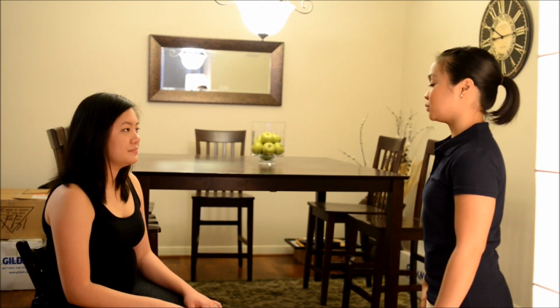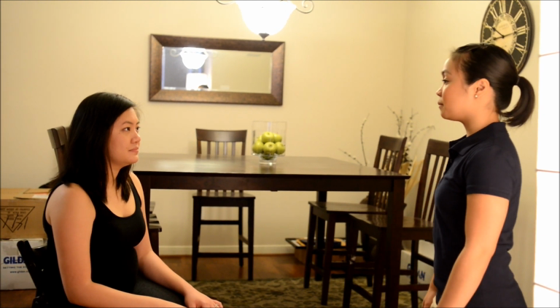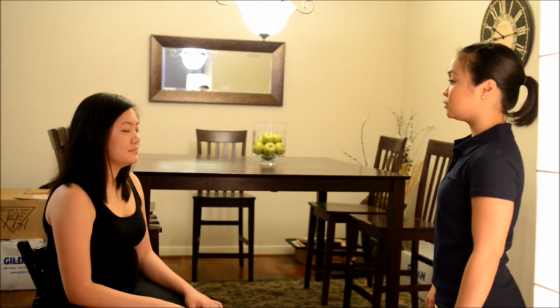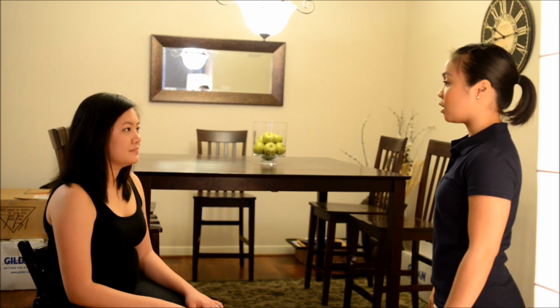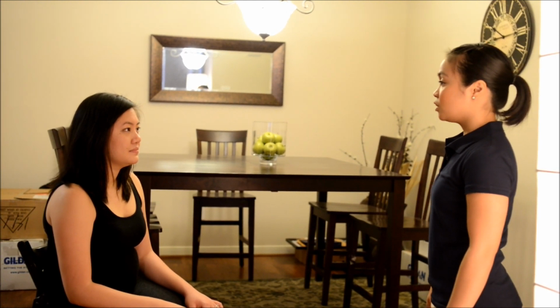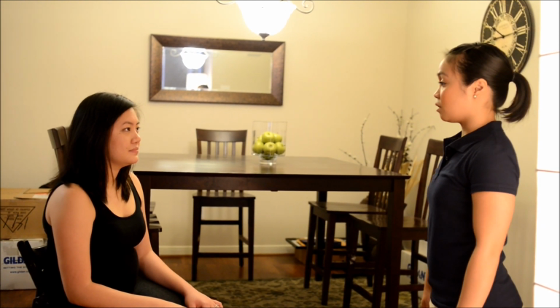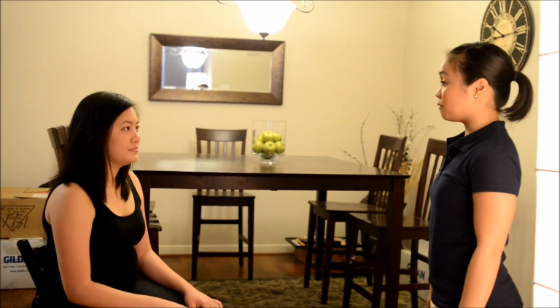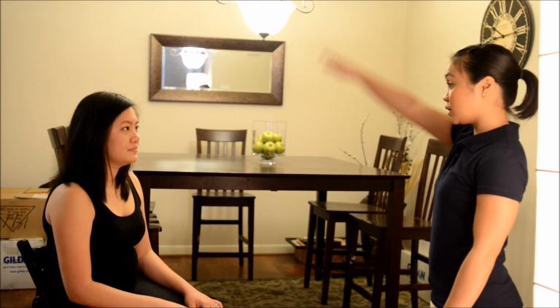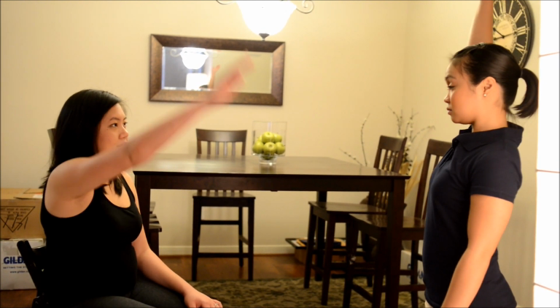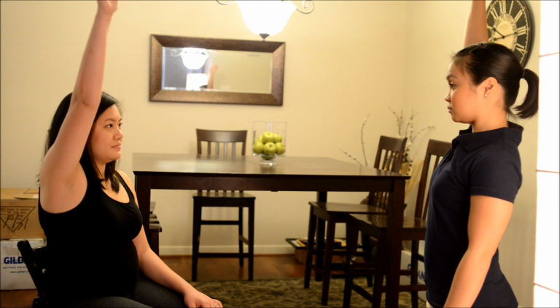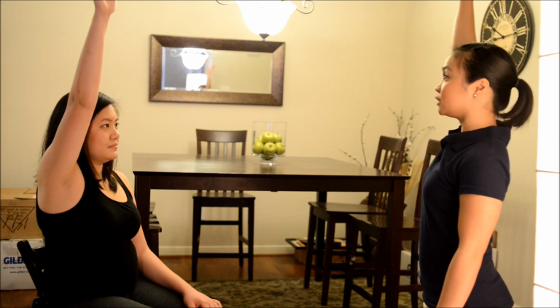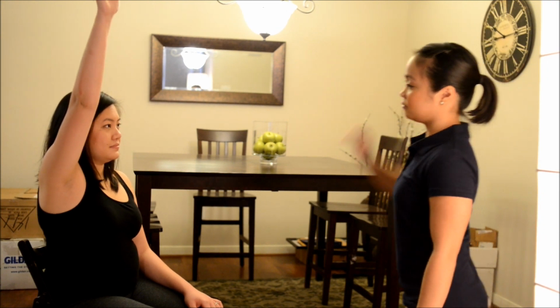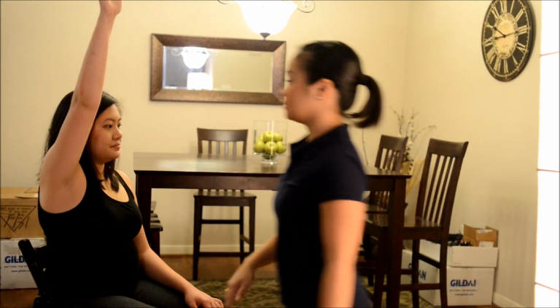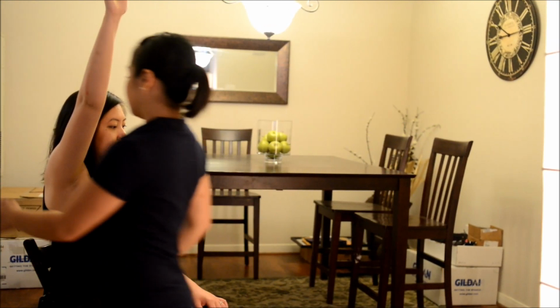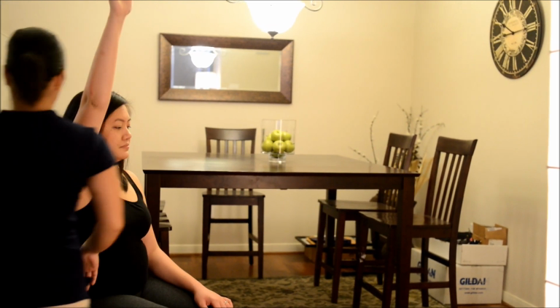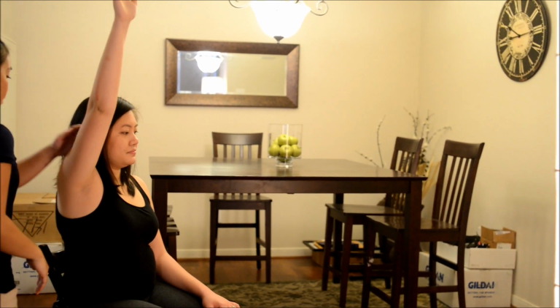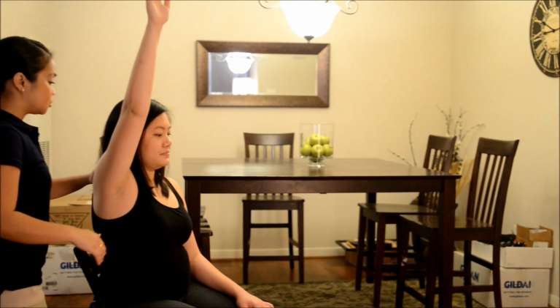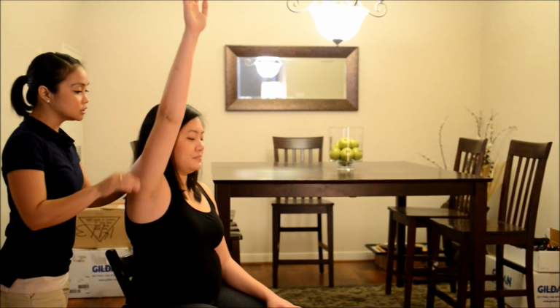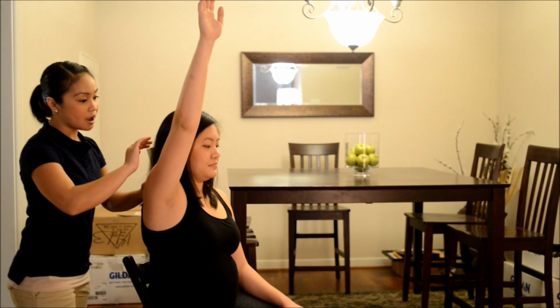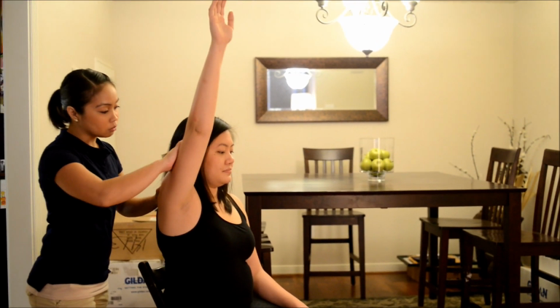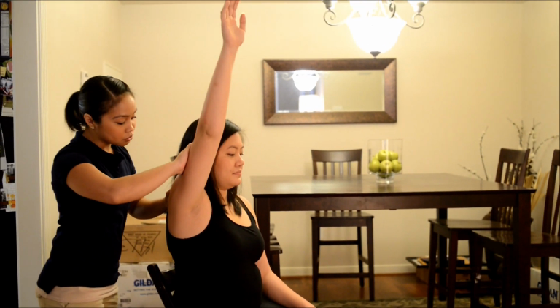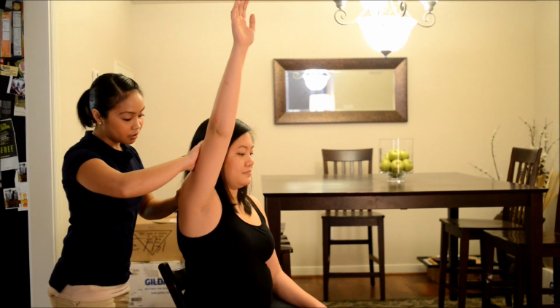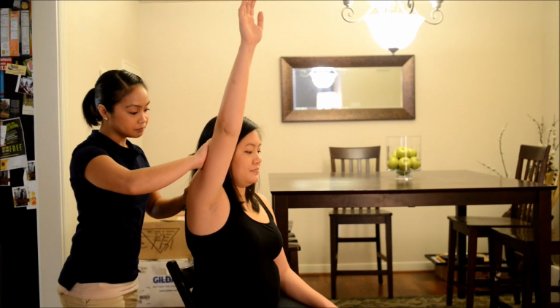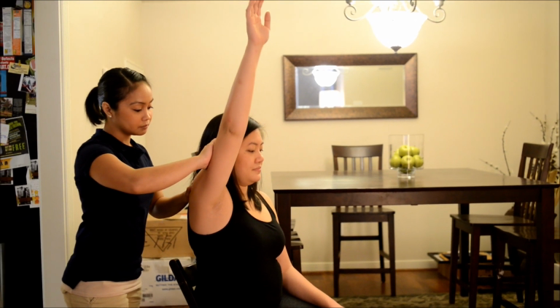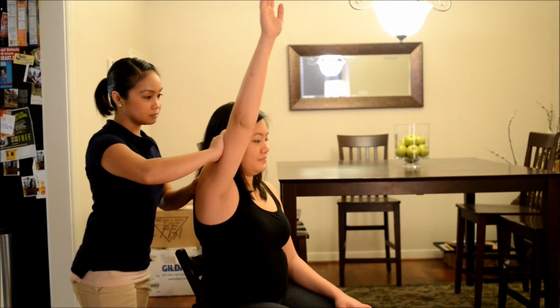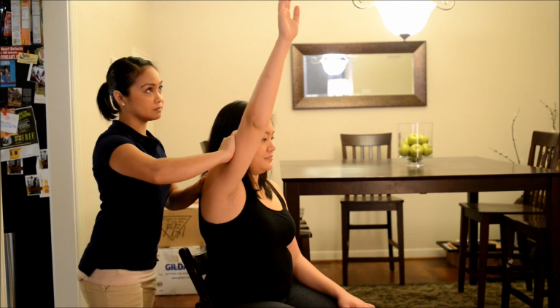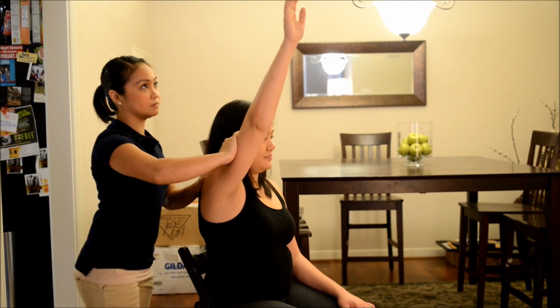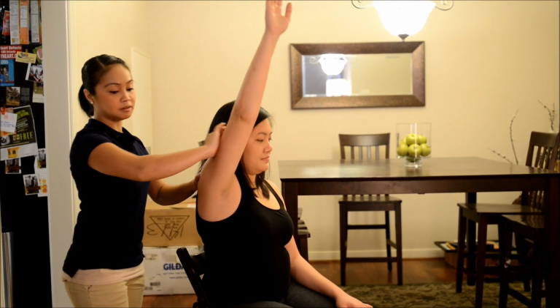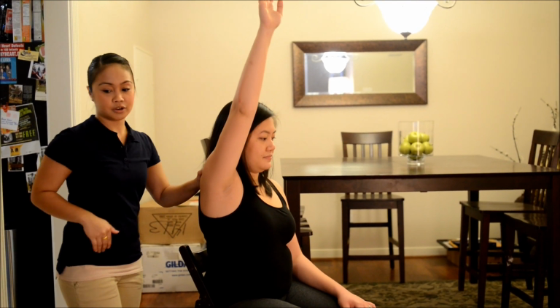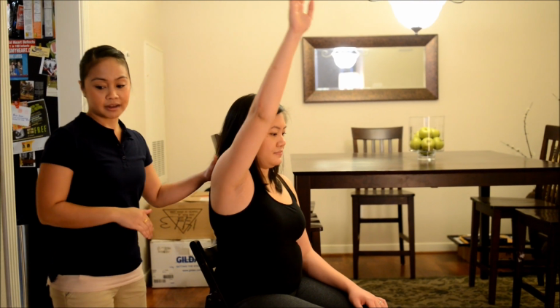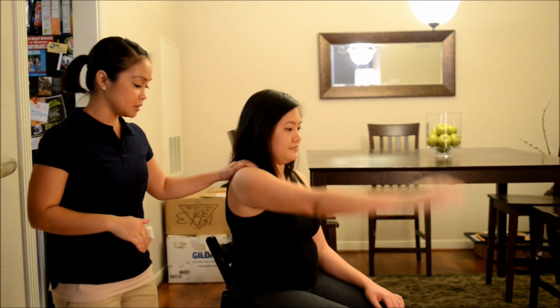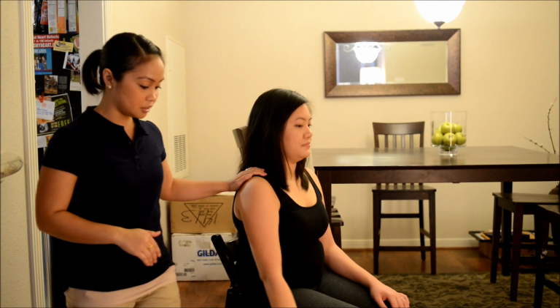First thing you're going to do, I'm going to have you just raise your arm up forward. Okay, good. Now I want you to hold it there and don't let me move you, okay? Good. Bring your arm back down for me. Thank you.